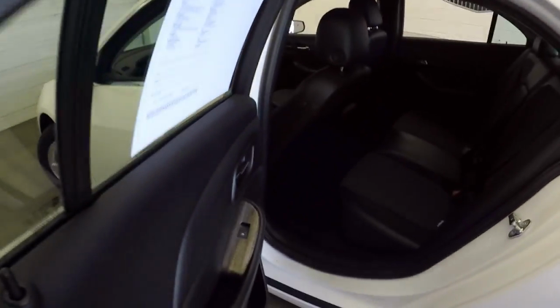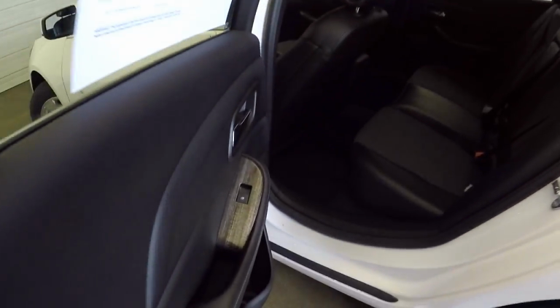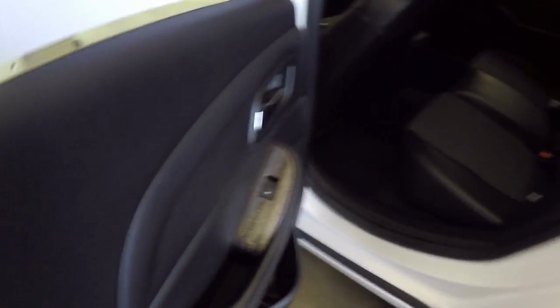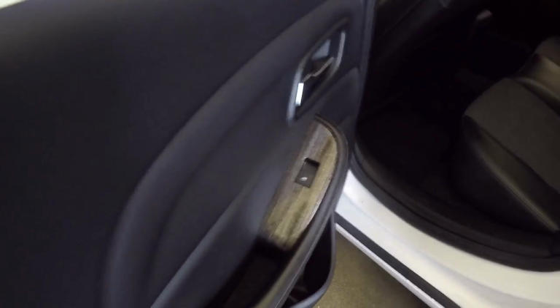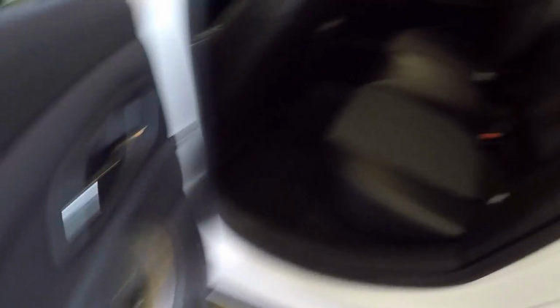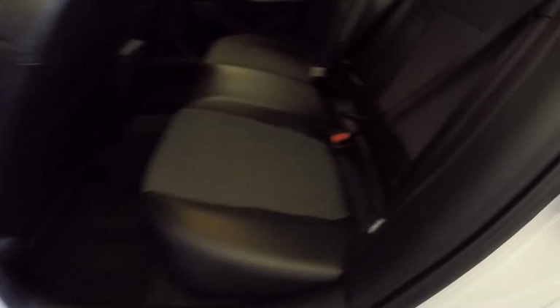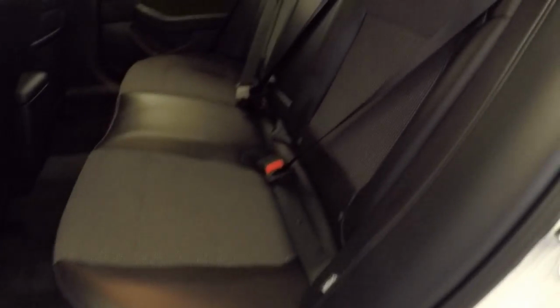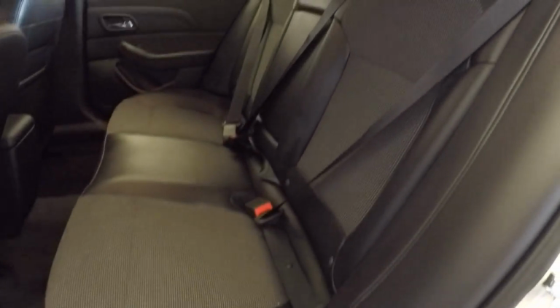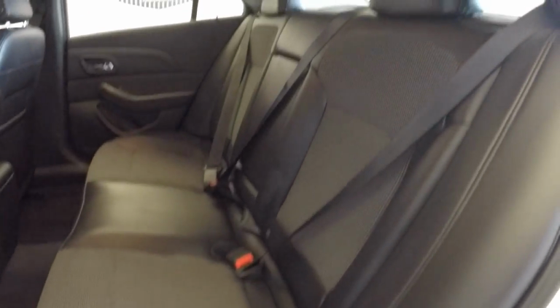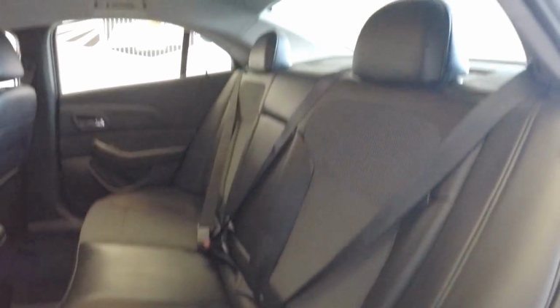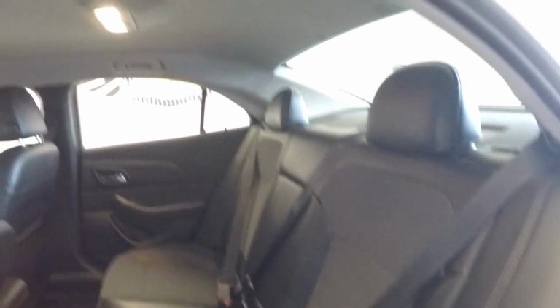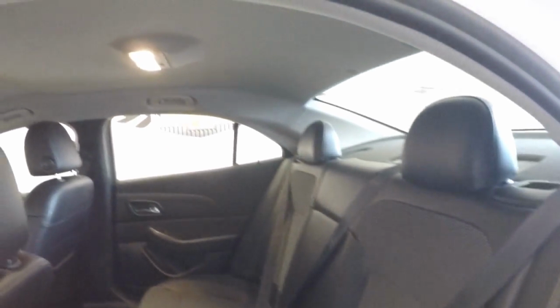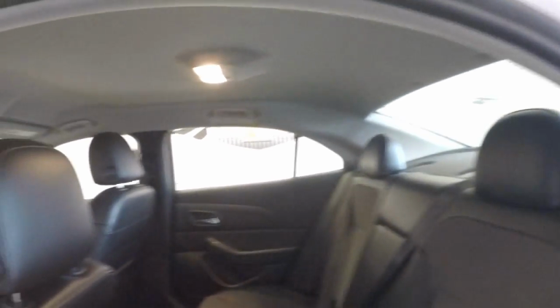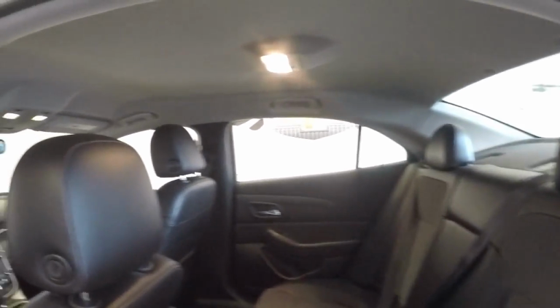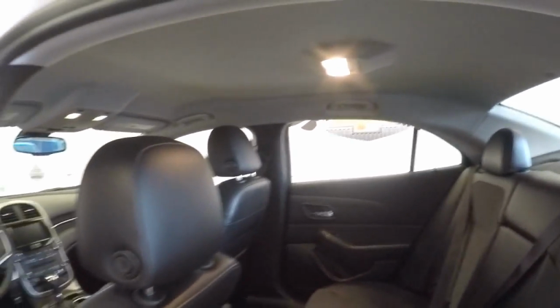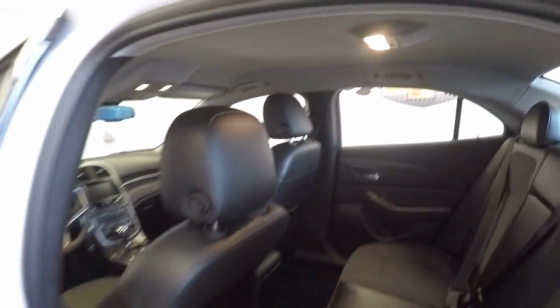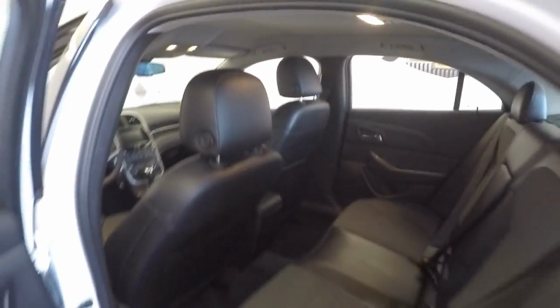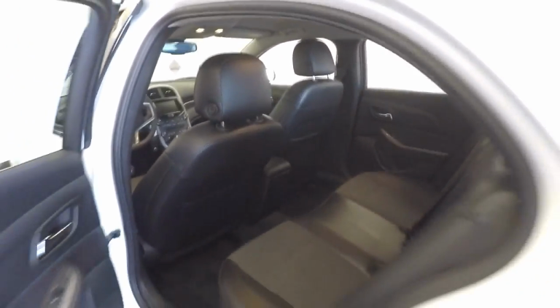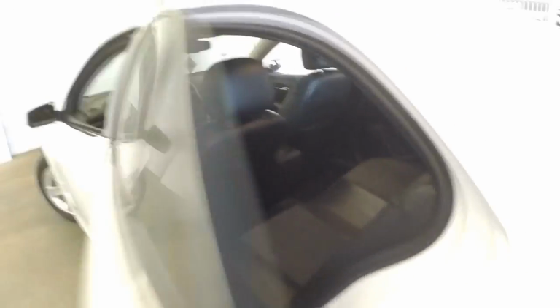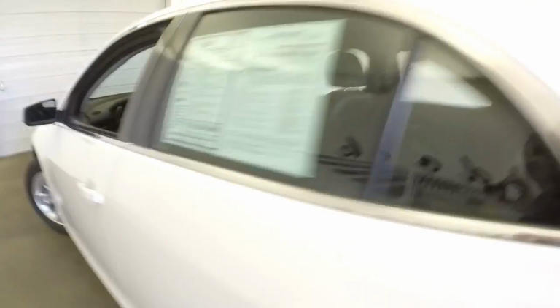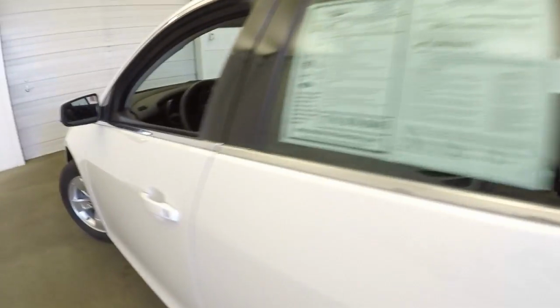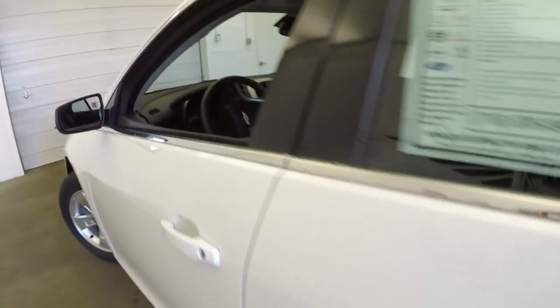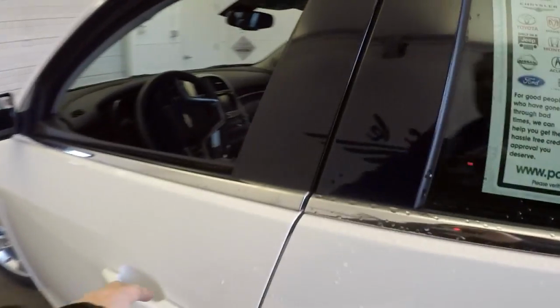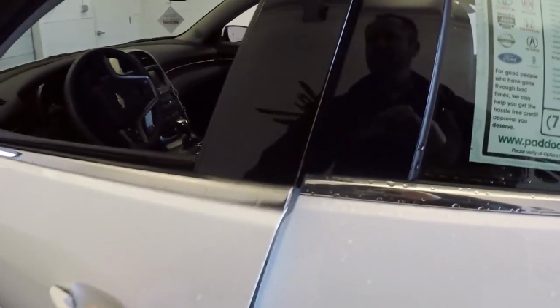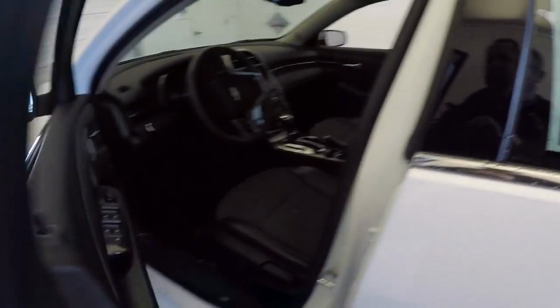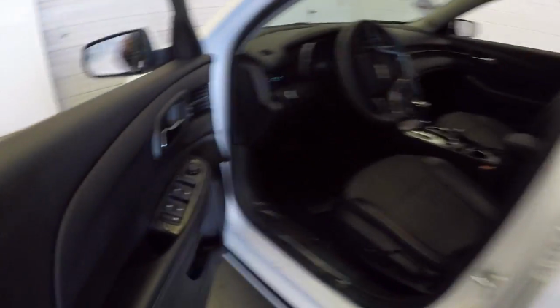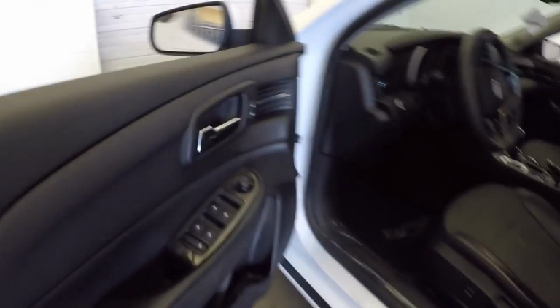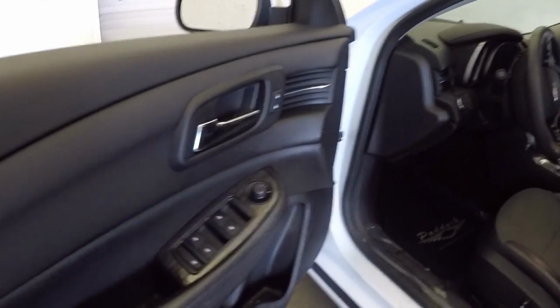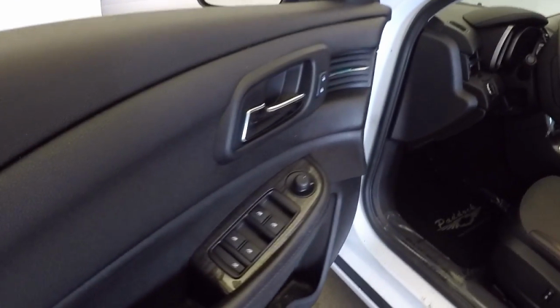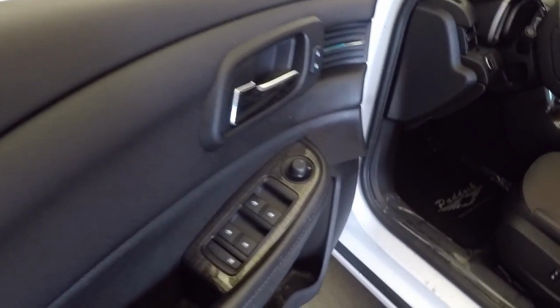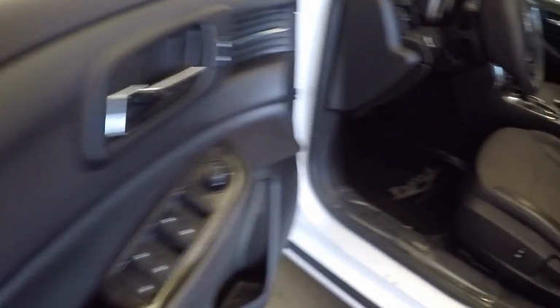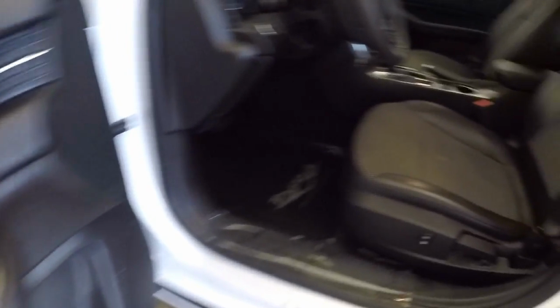Moving our way to the back: power windows, leather cloth combination, power windows, power locks, power mirrors.